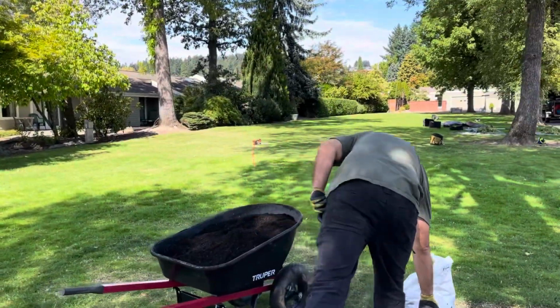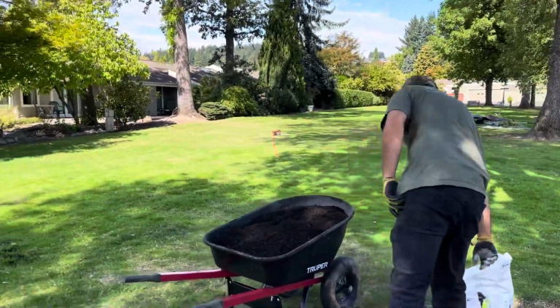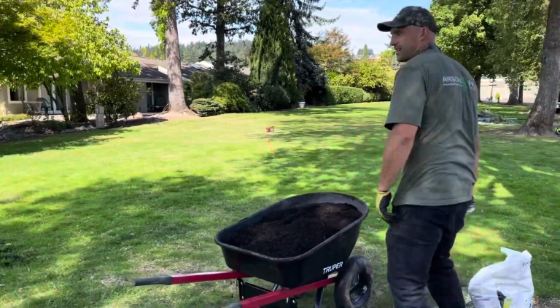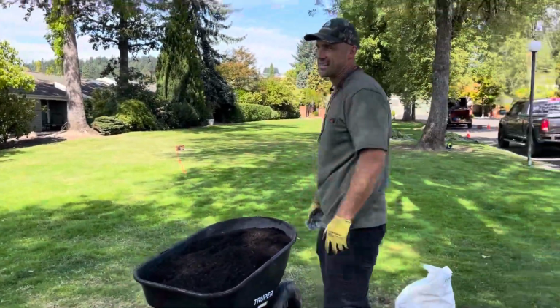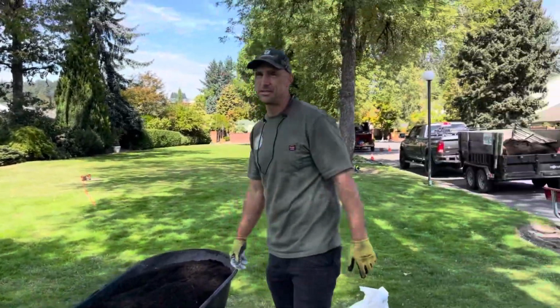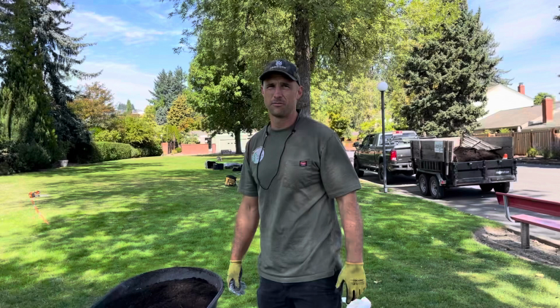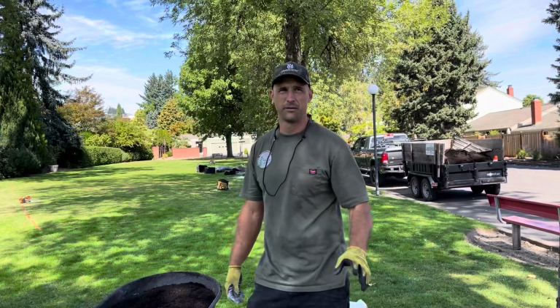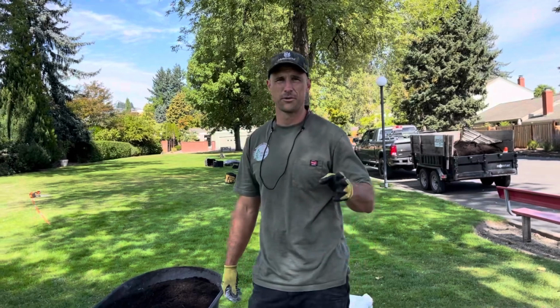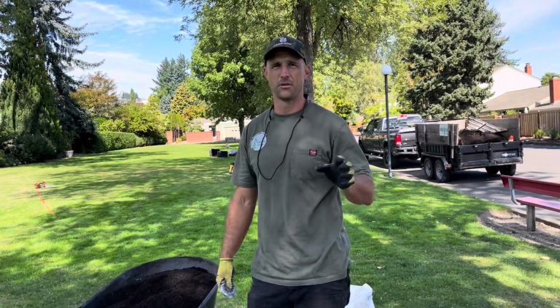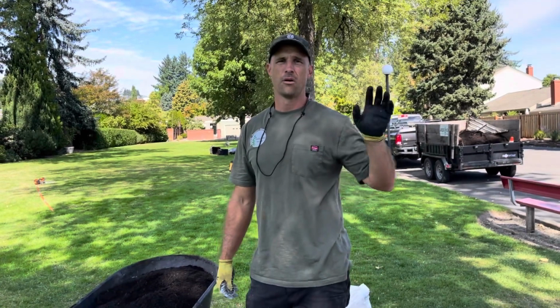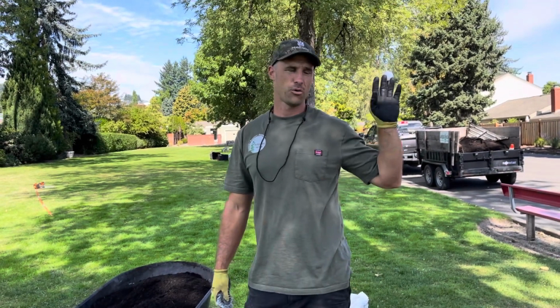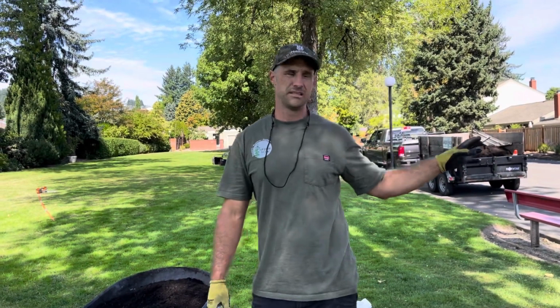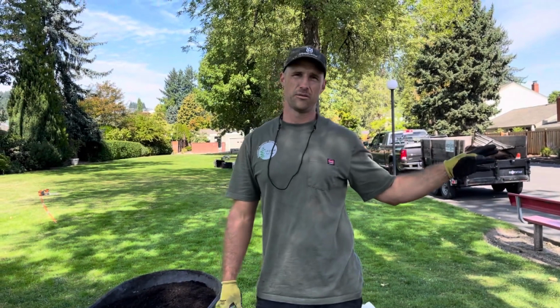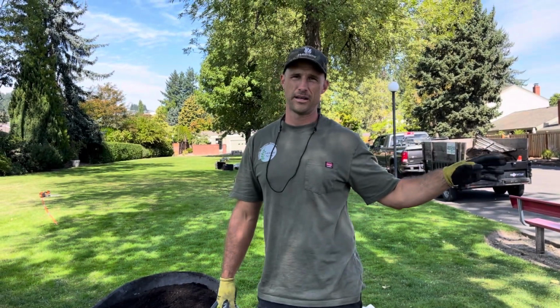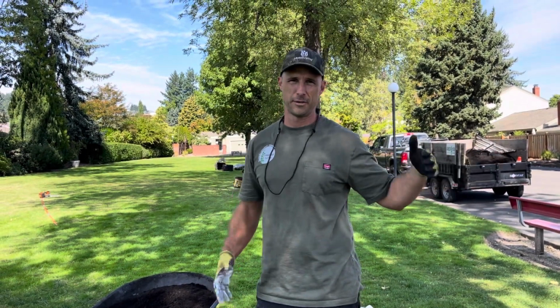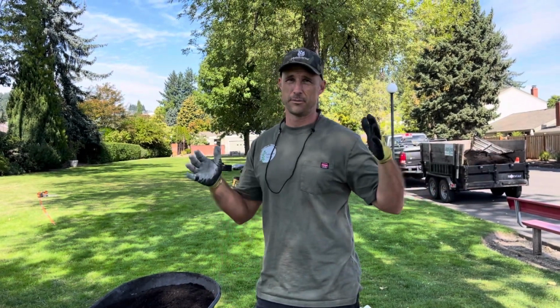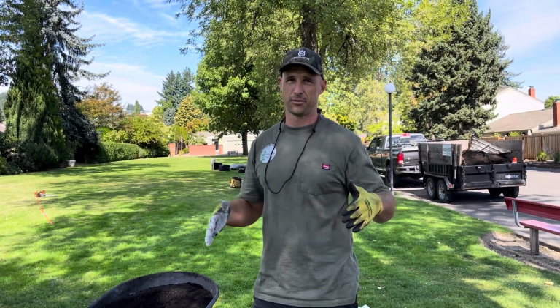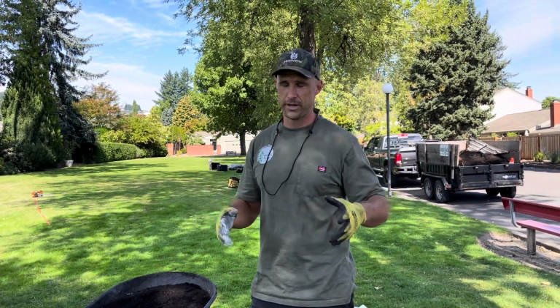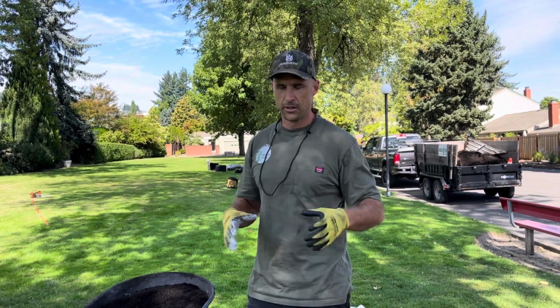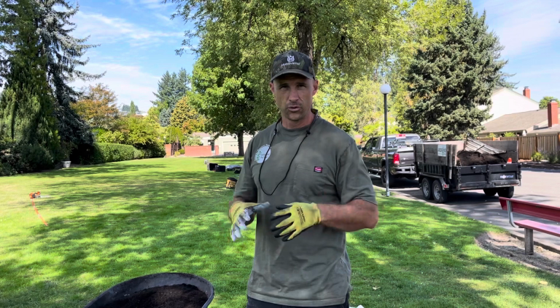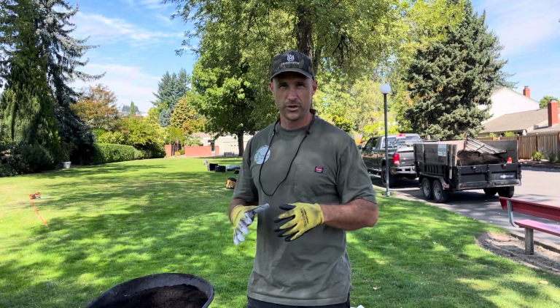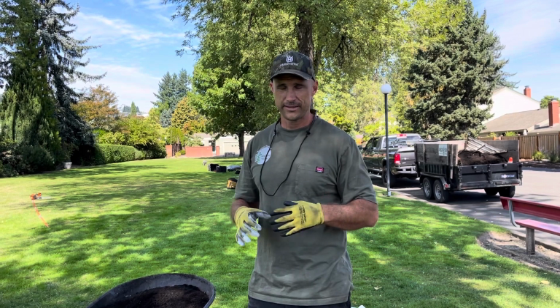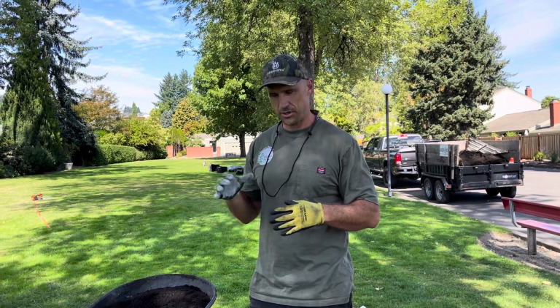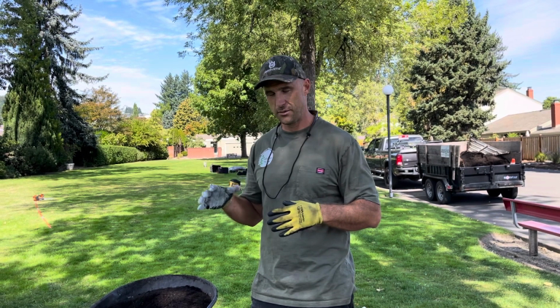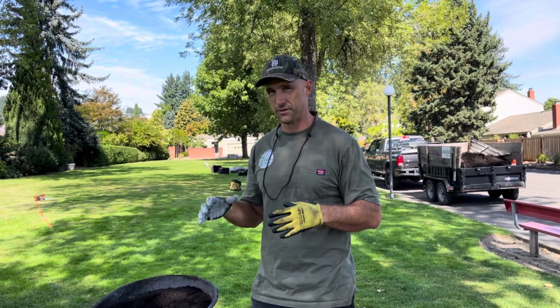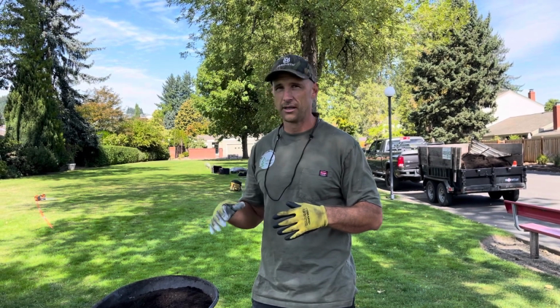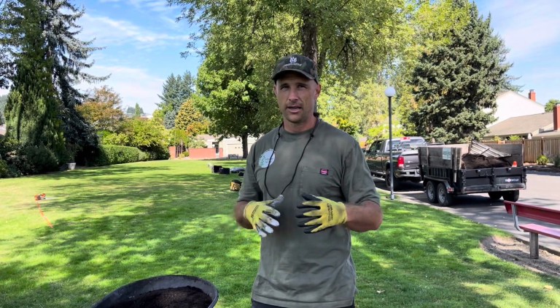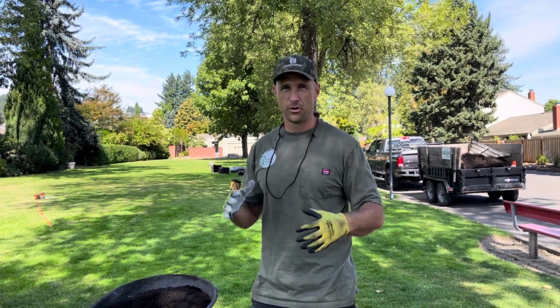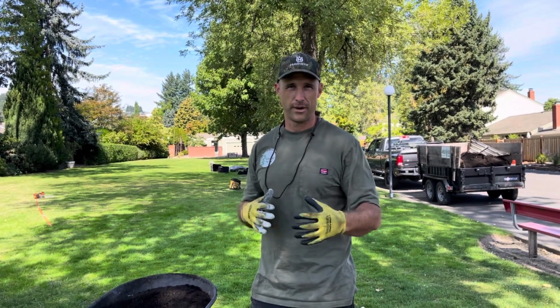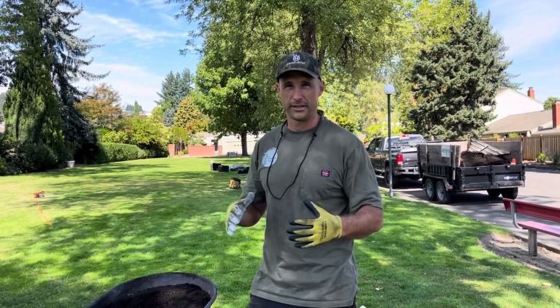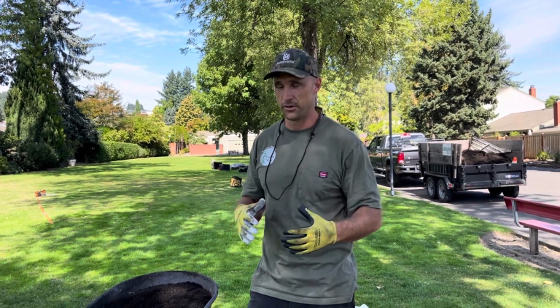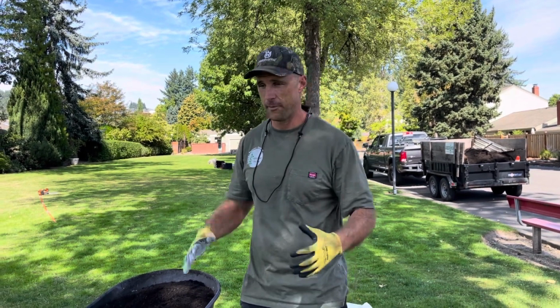It's kind of a secret, but arborists know all trees need sulfur right now, especially in the Pacific Northwest. Do a soil test when you can to see what's deficient. It helps you know how to regulate the soil and help them out.